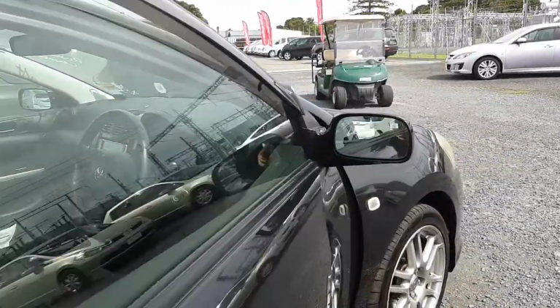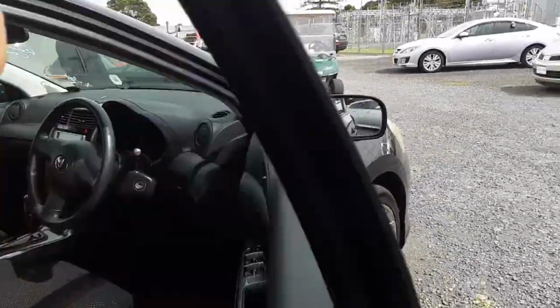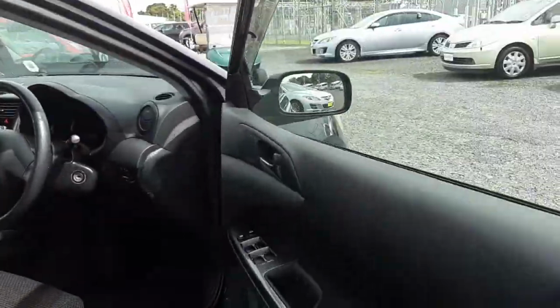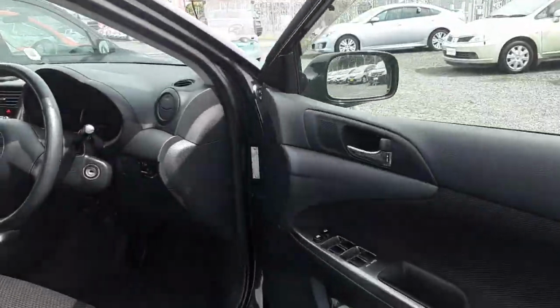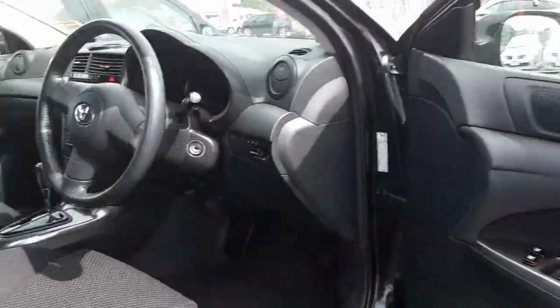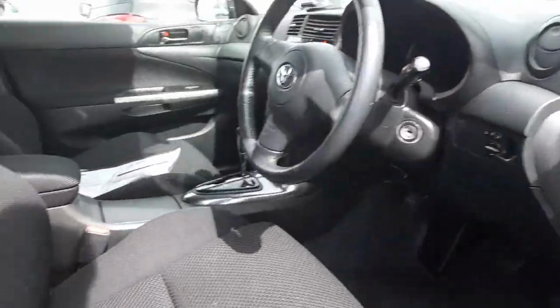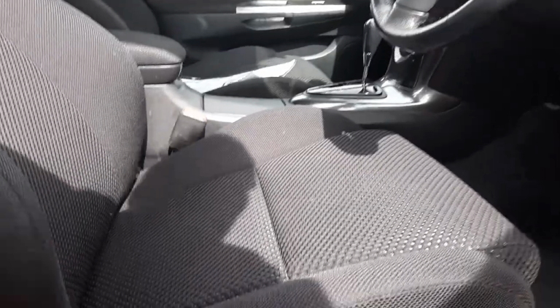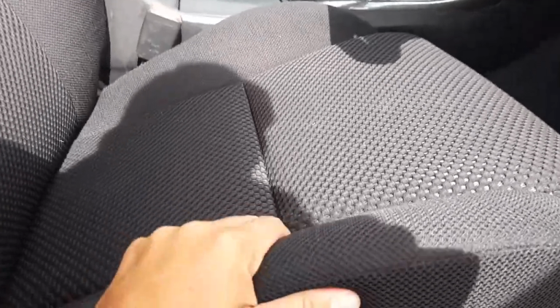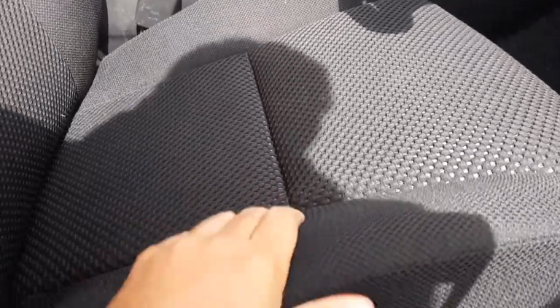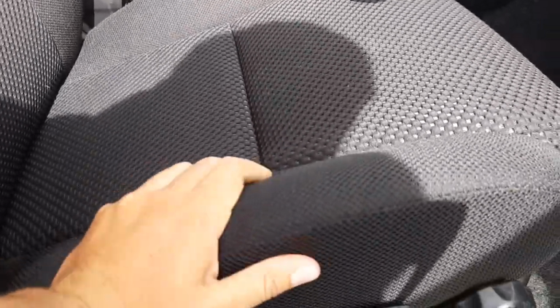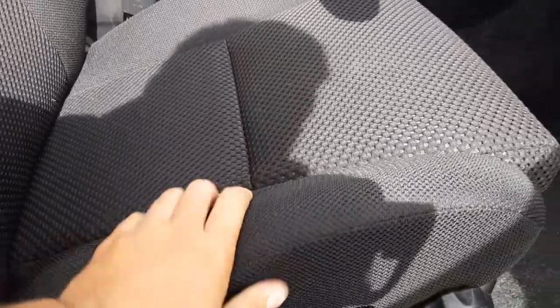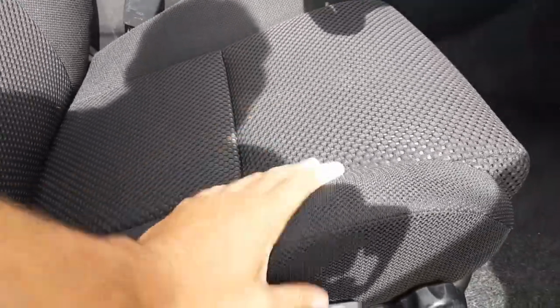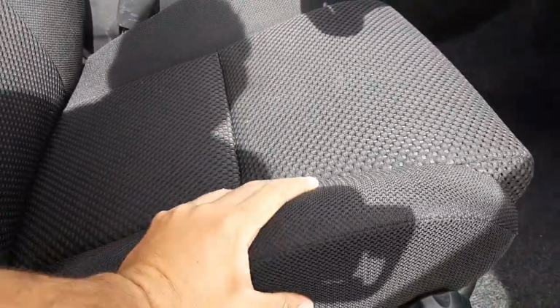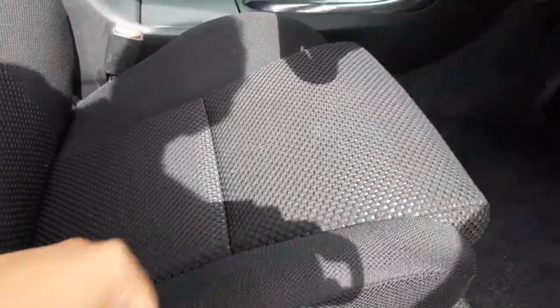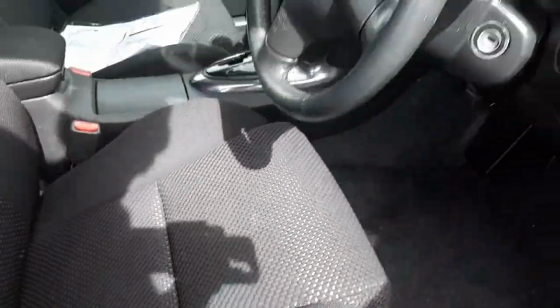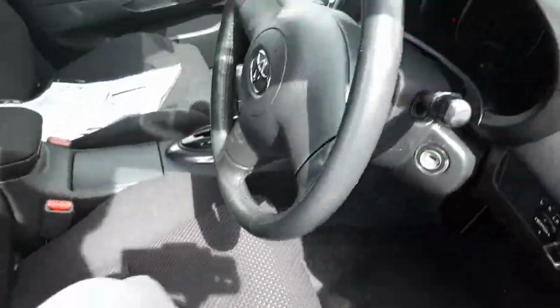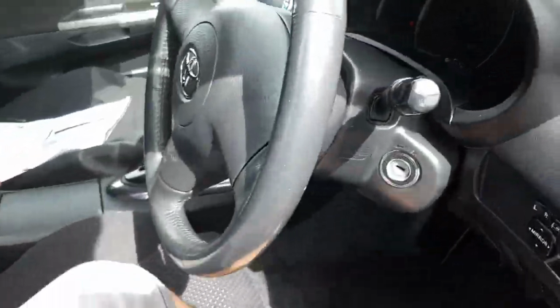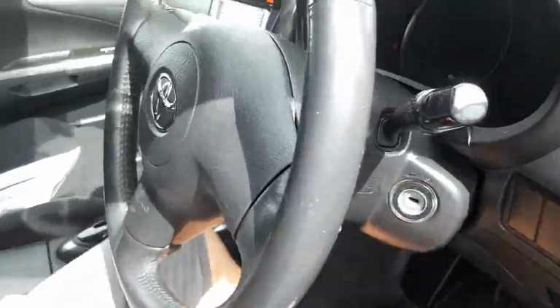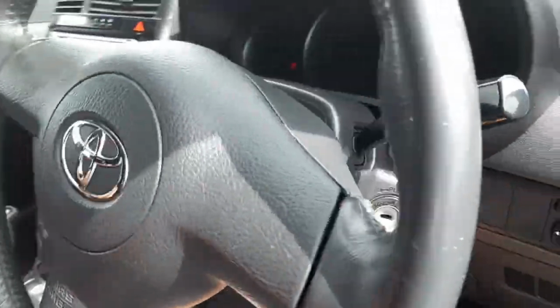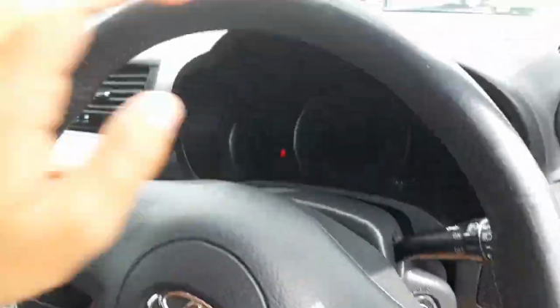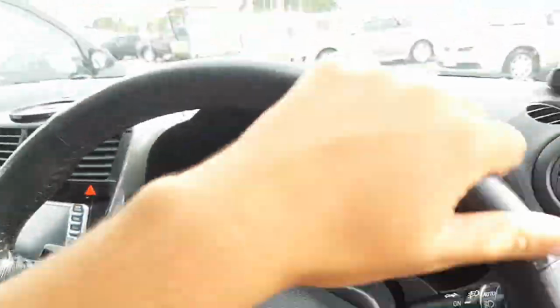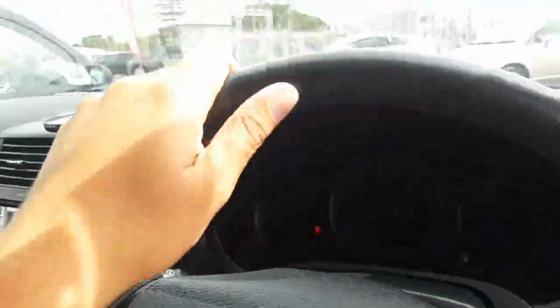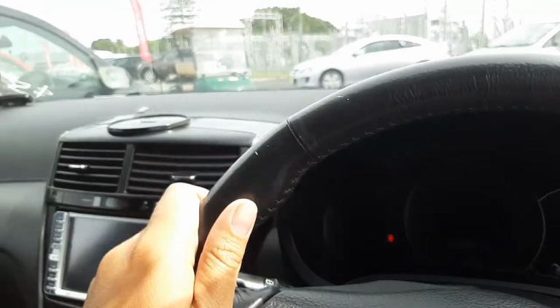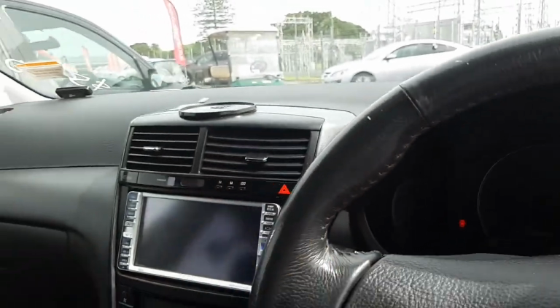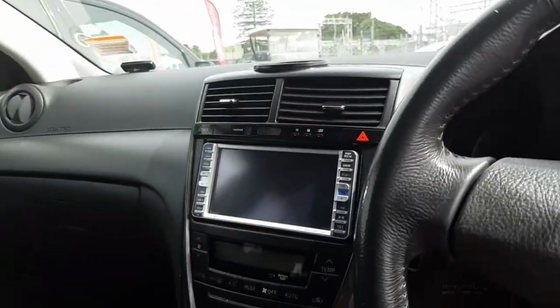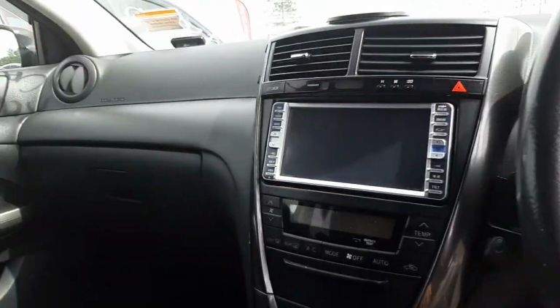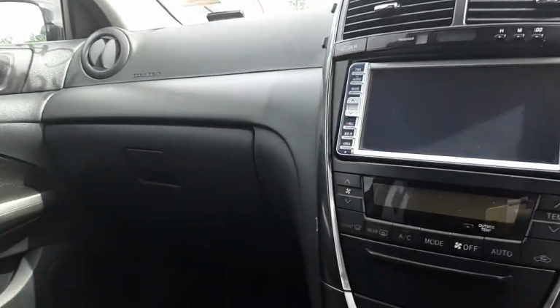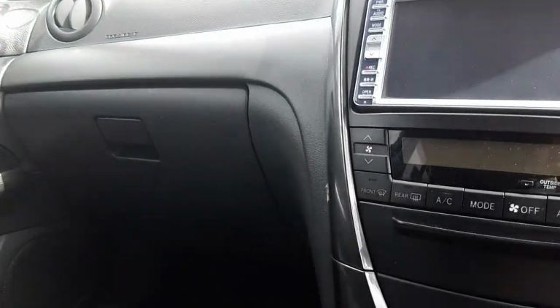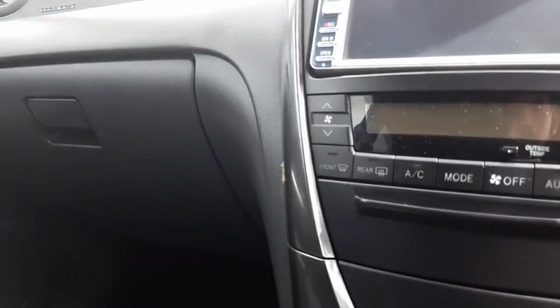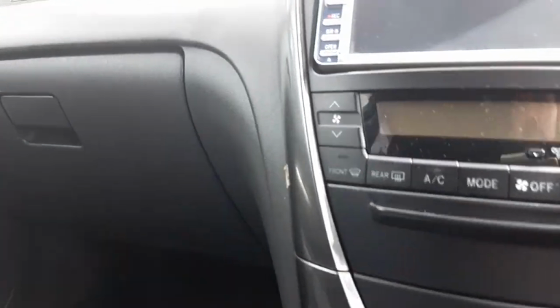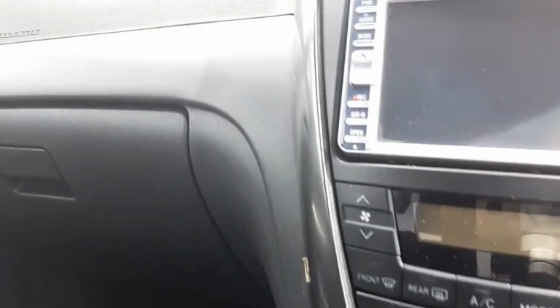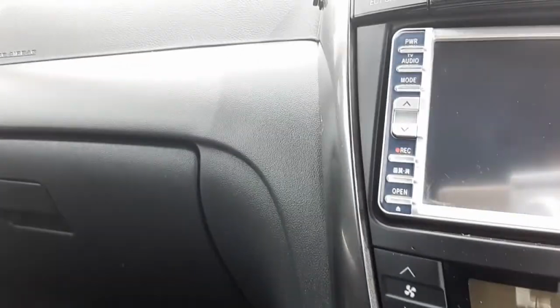Here's the front interior. The driver's seat still has a lot of shape to it. The steering wheel isn't worn at all. The dashboard all looks nice and tidy too.